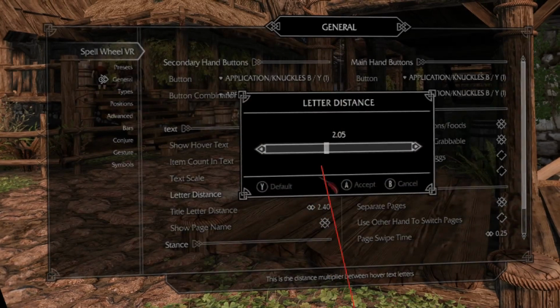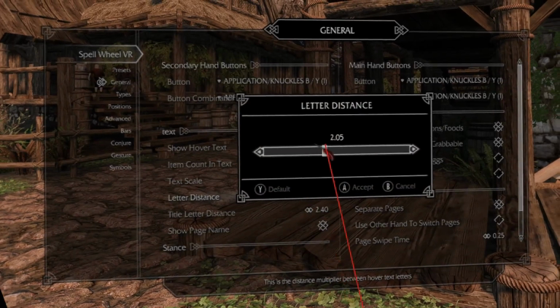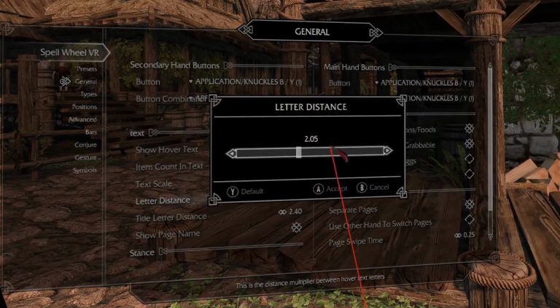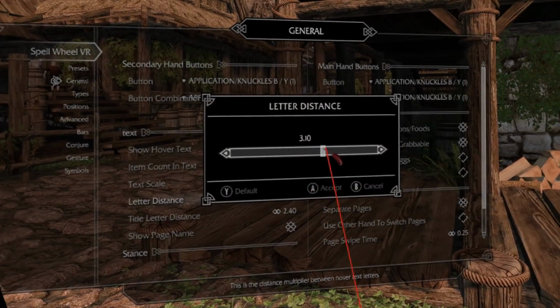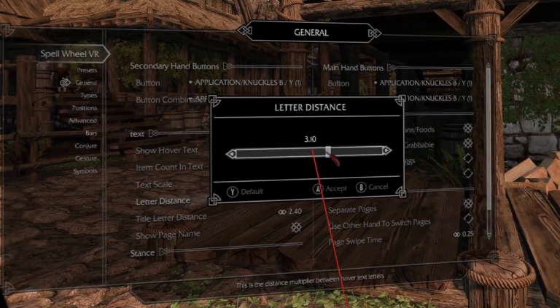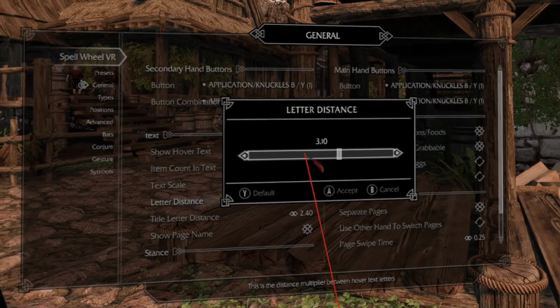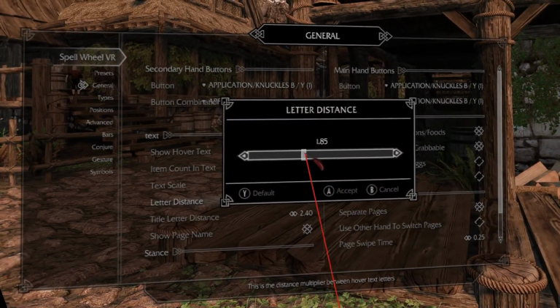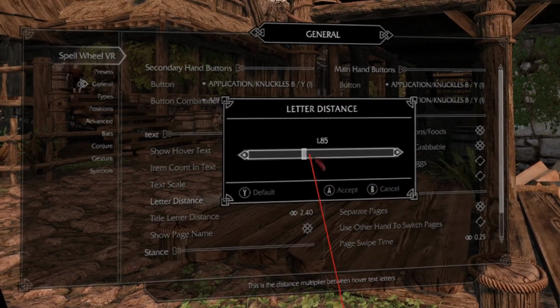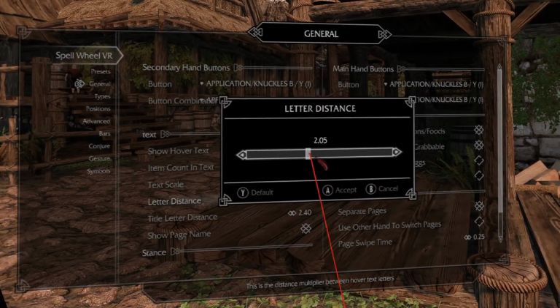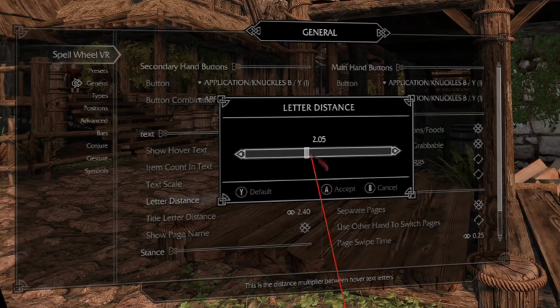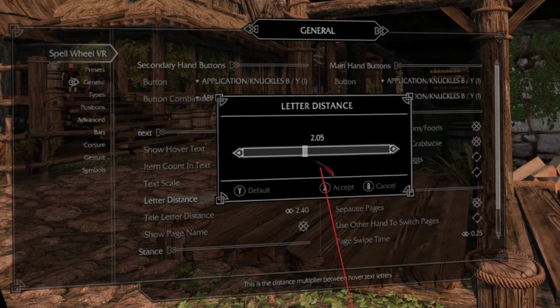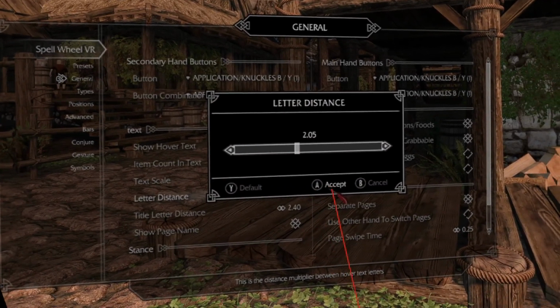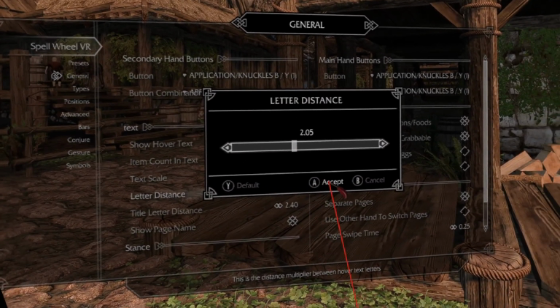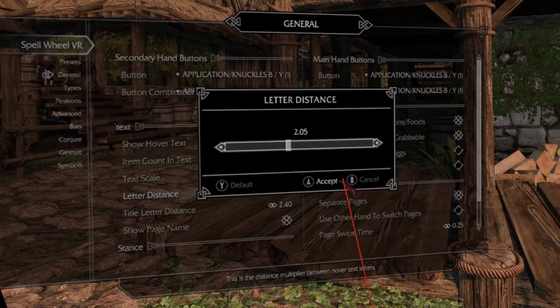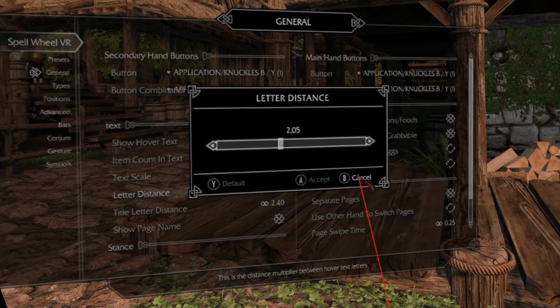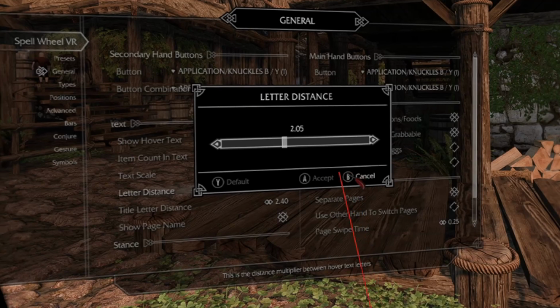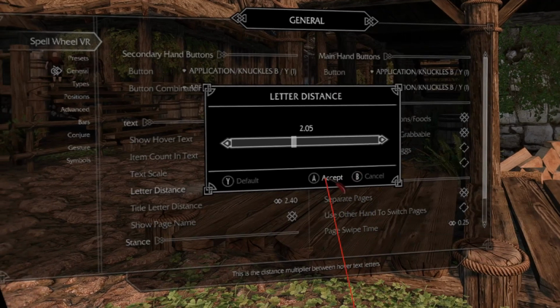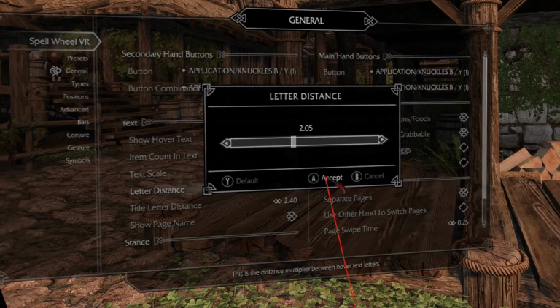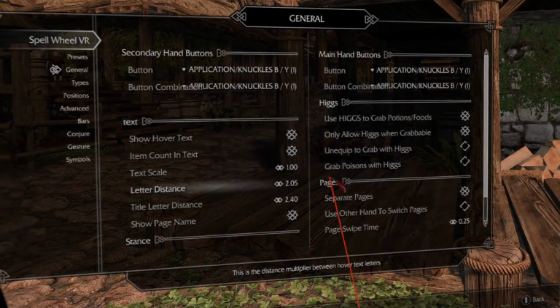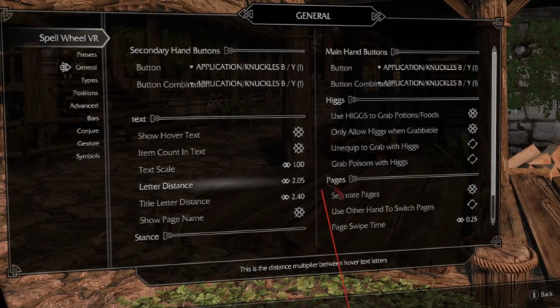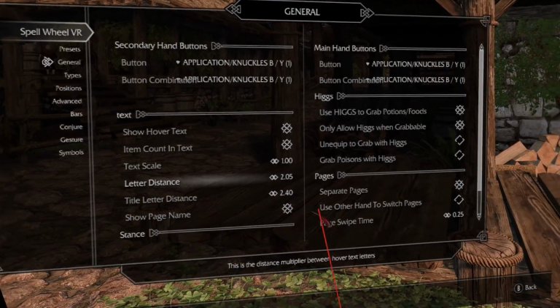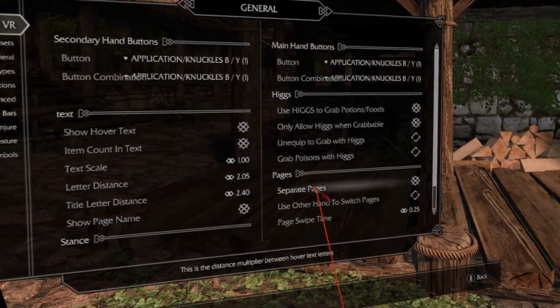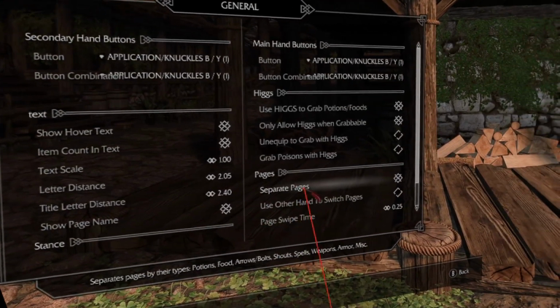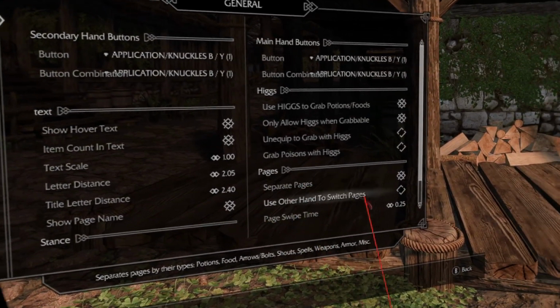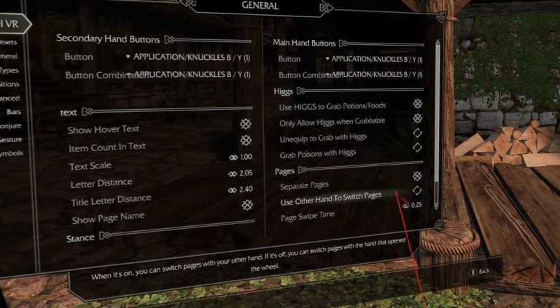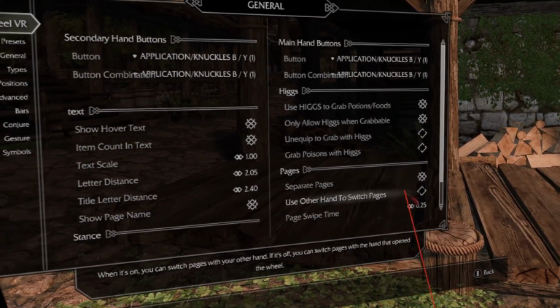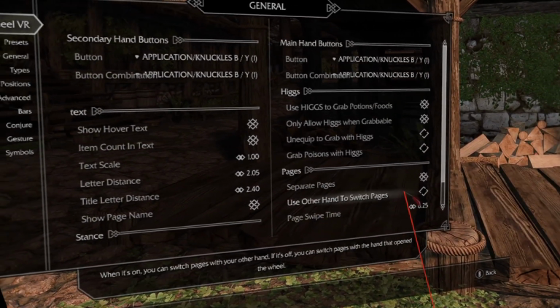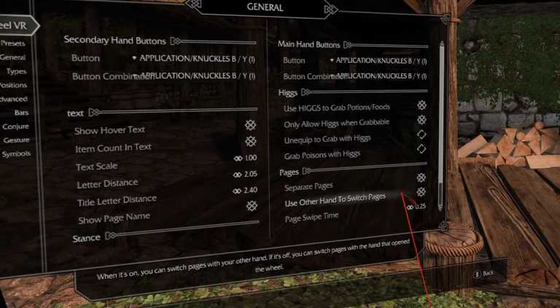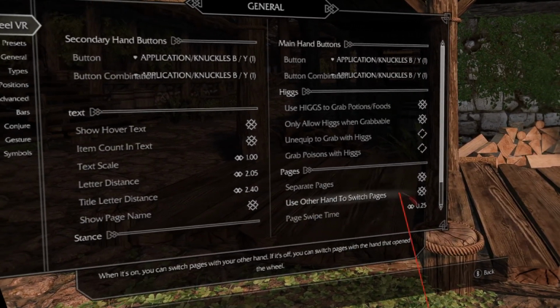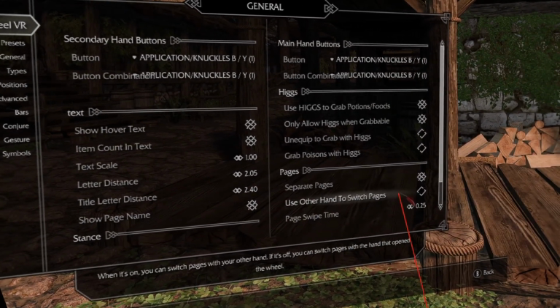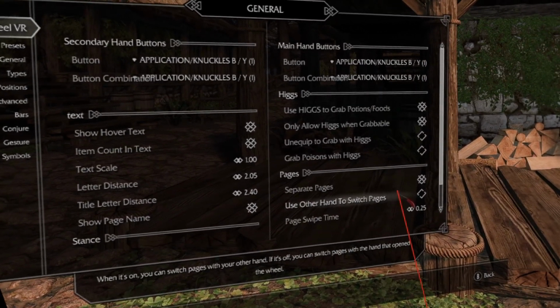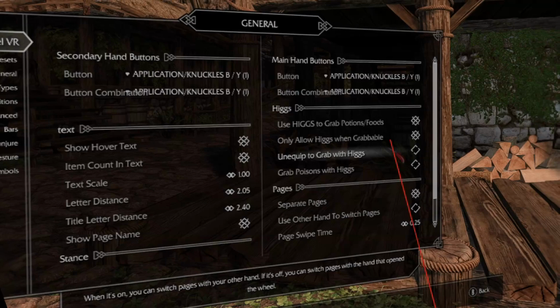In the MCM, having a mouse makes things much easier because of all the options you need to click and all the sliders you need to adjust. Using the mouse to select the value saves a lot of time.